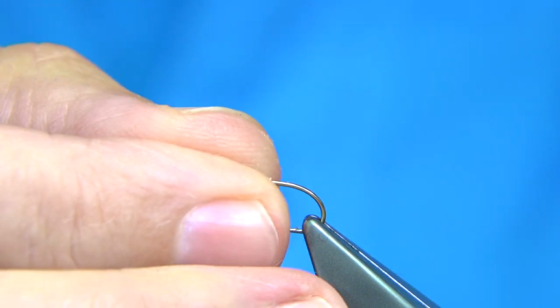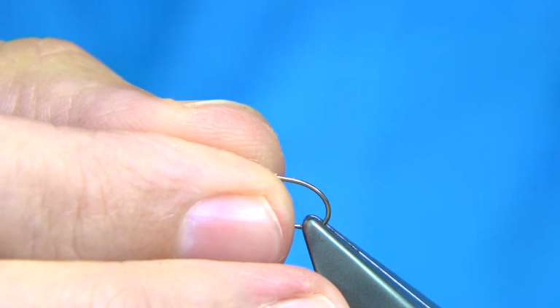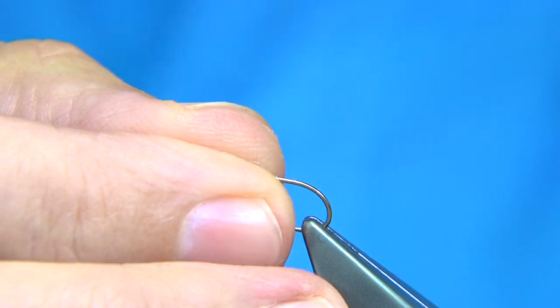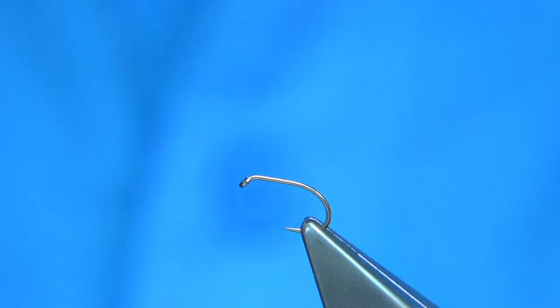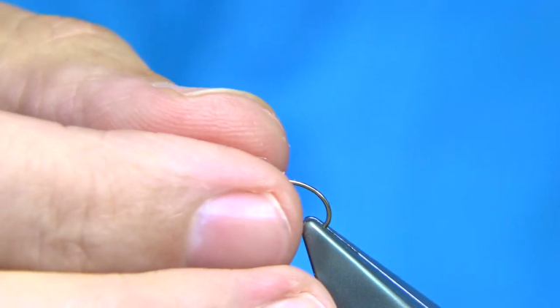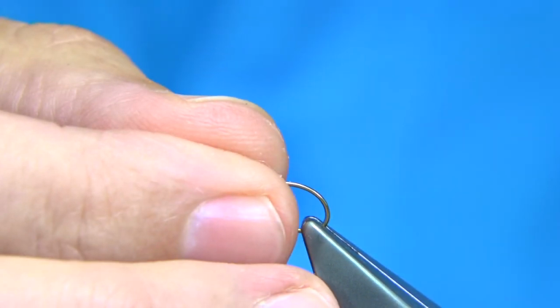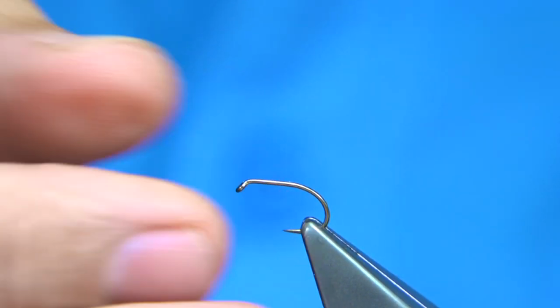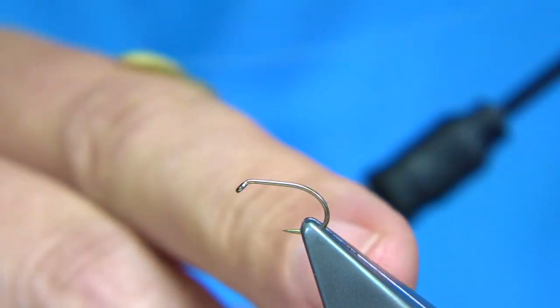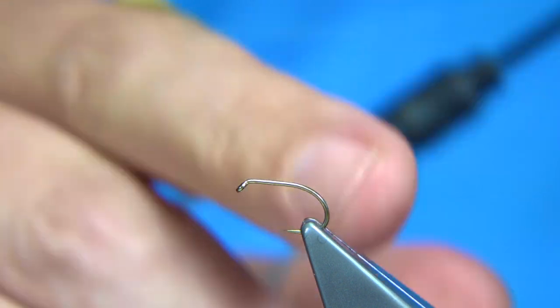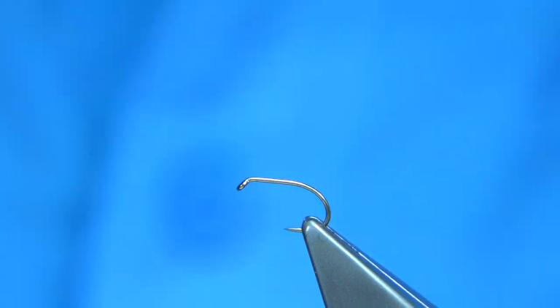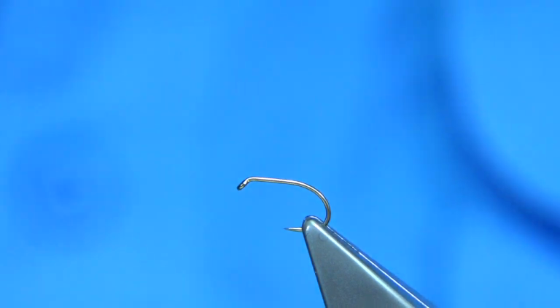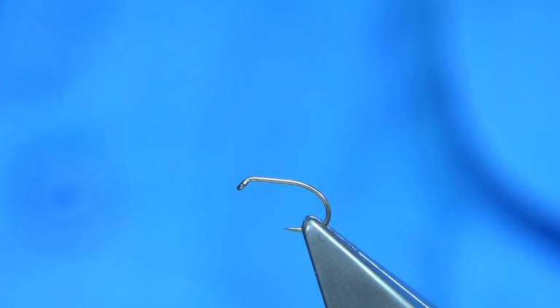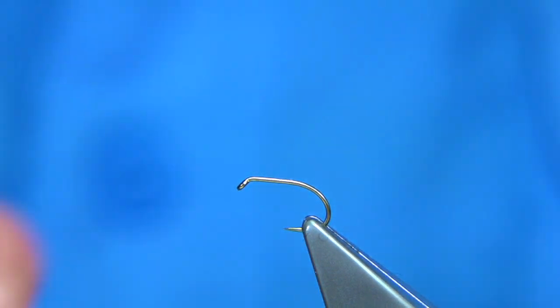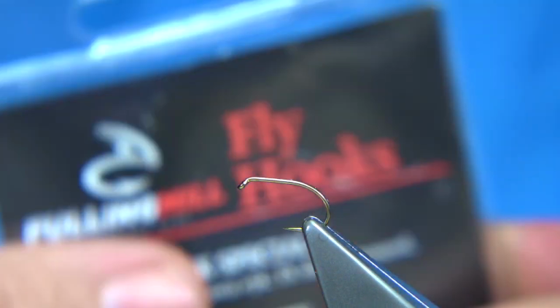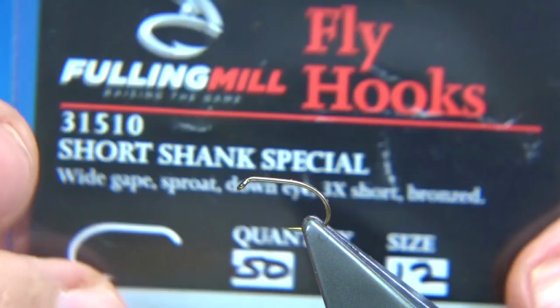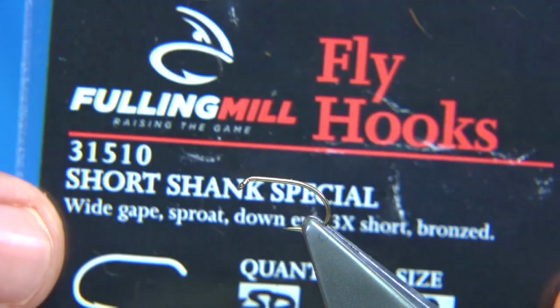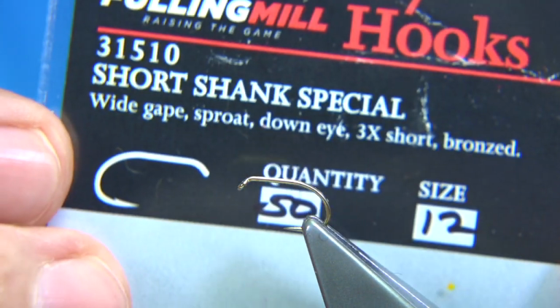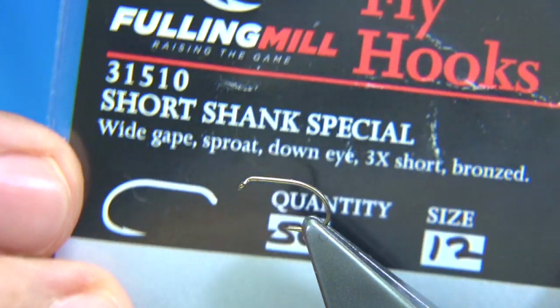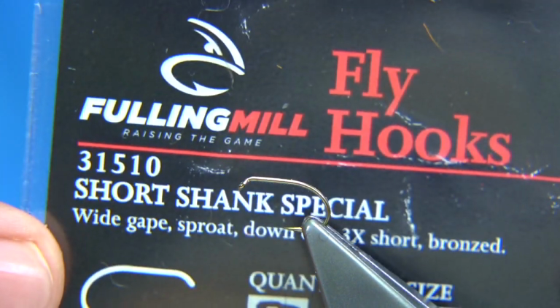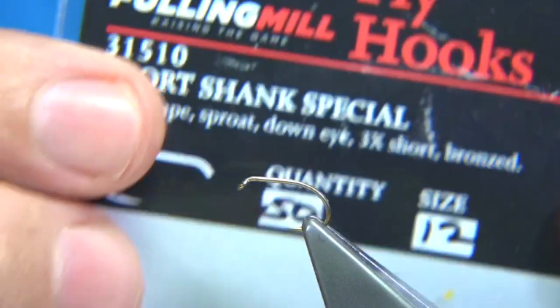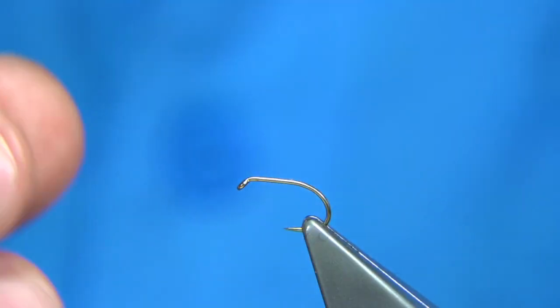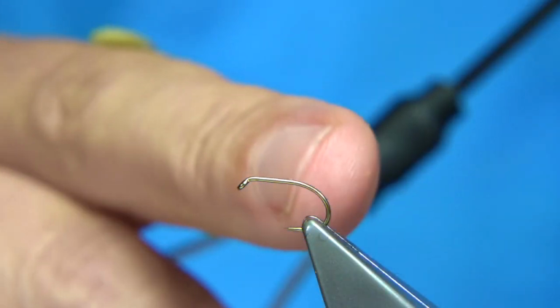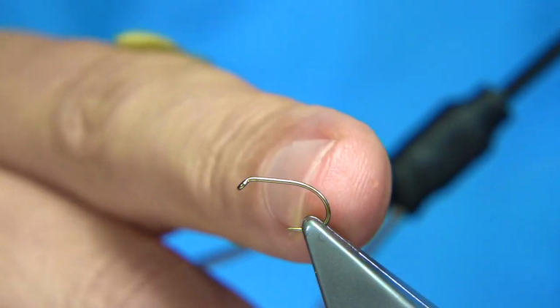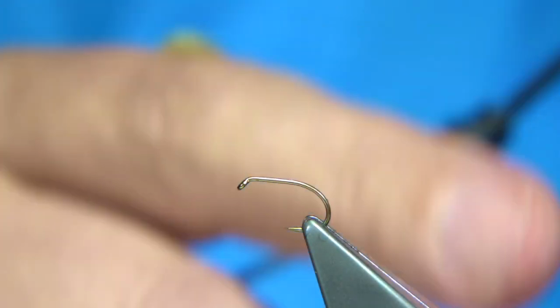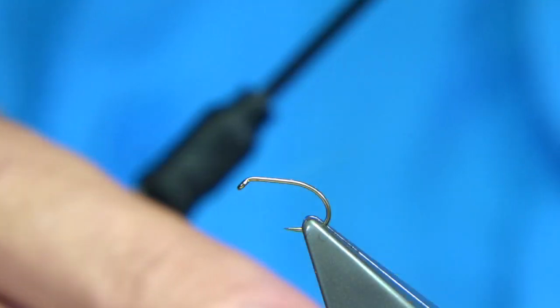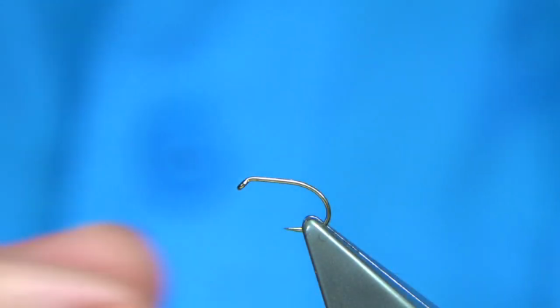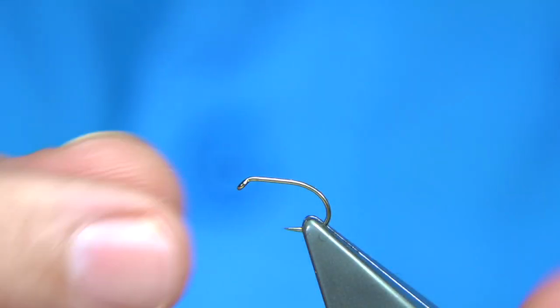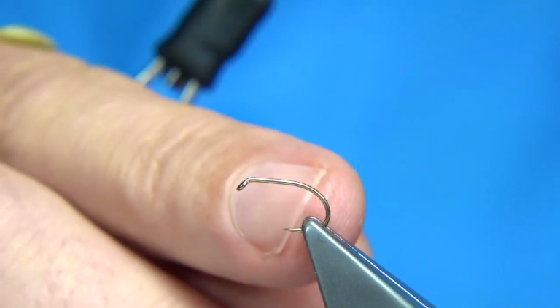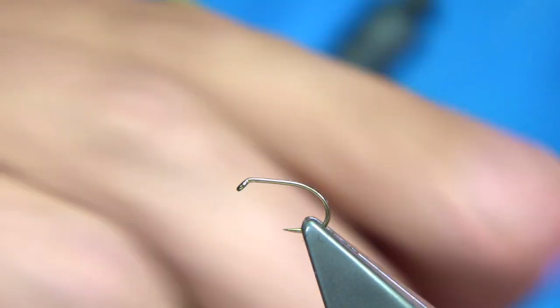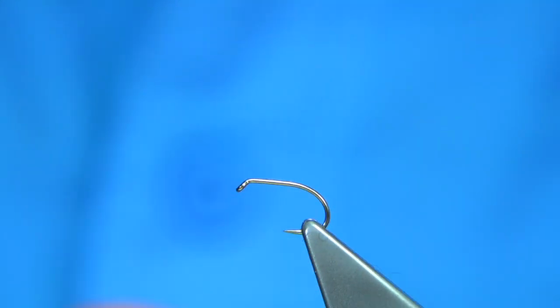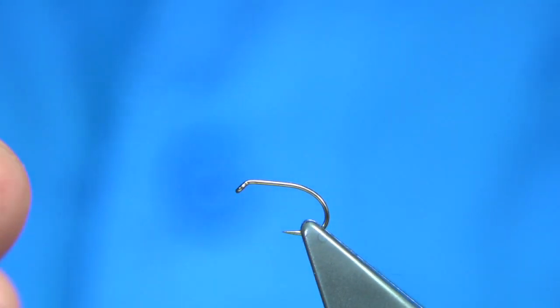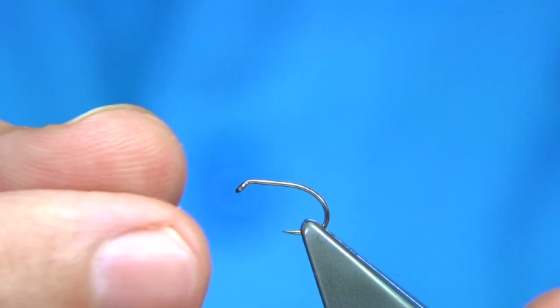The hook I'm using is a short shank special size 12. This hook — it's a size 12, it's a full mill hook. The shank is equivalent to a size 14, the gape is equivalent to a size 12.